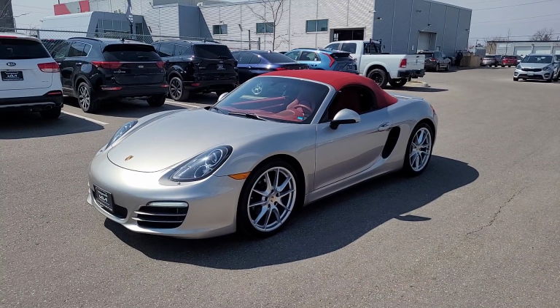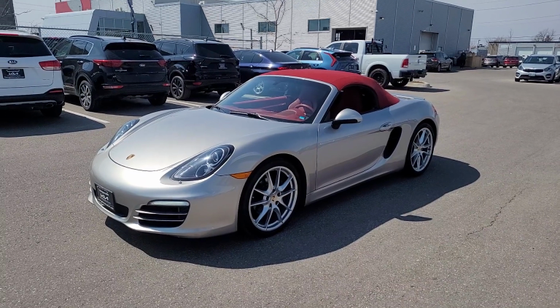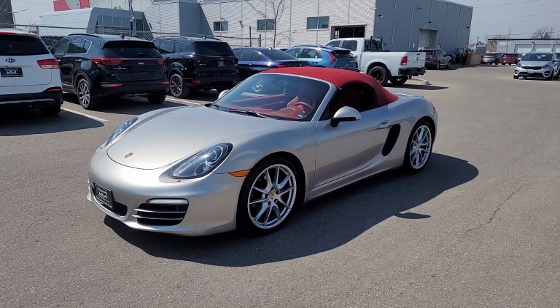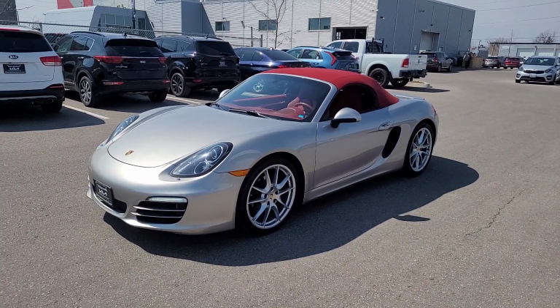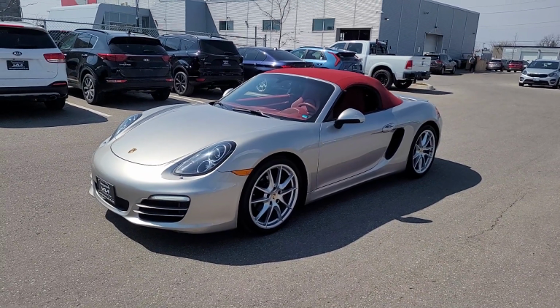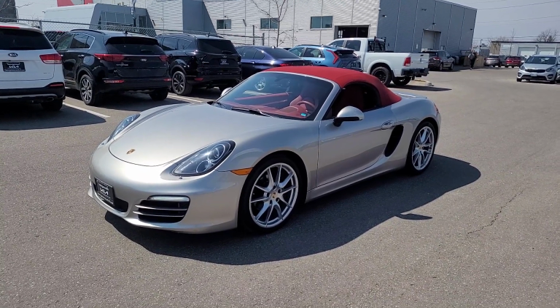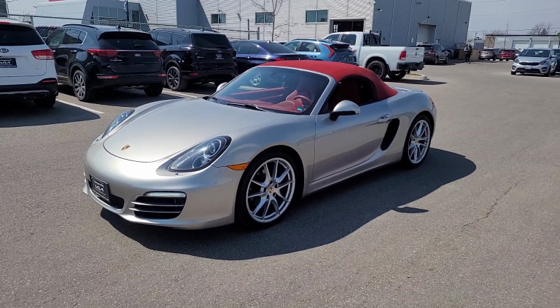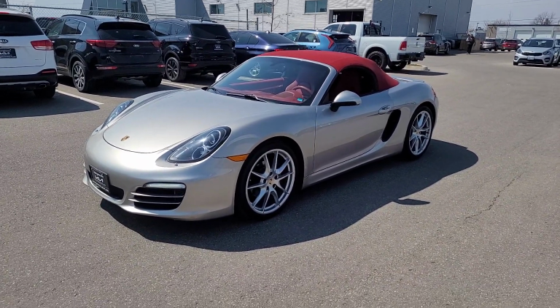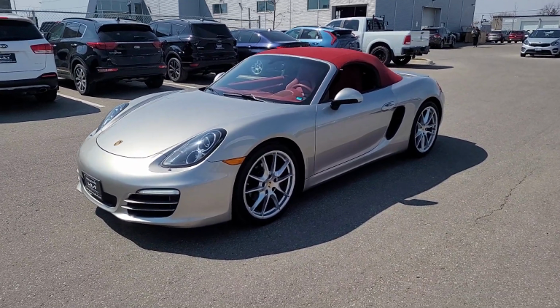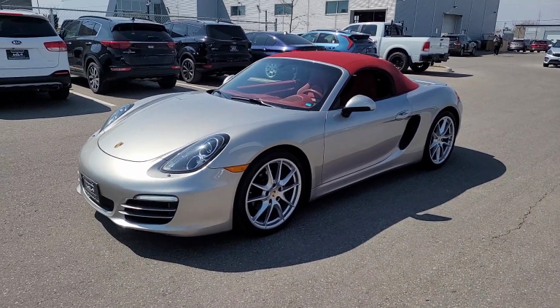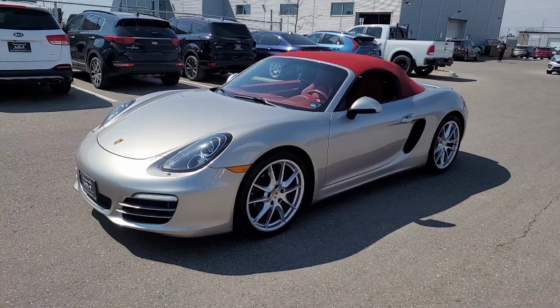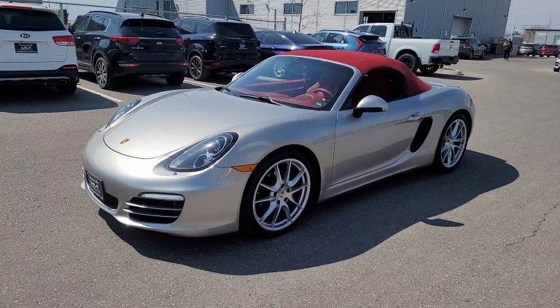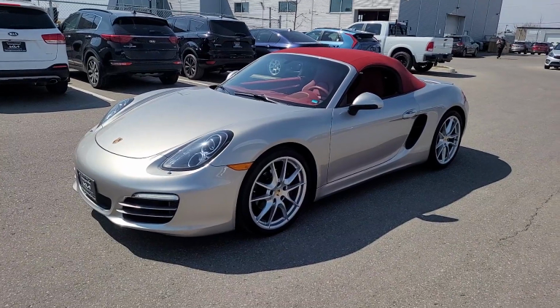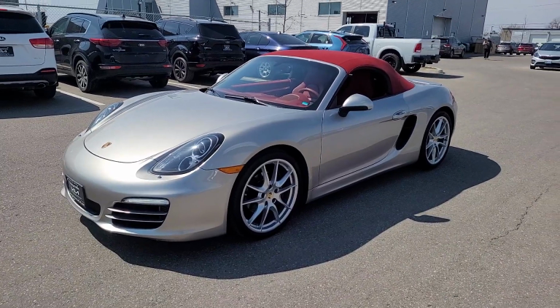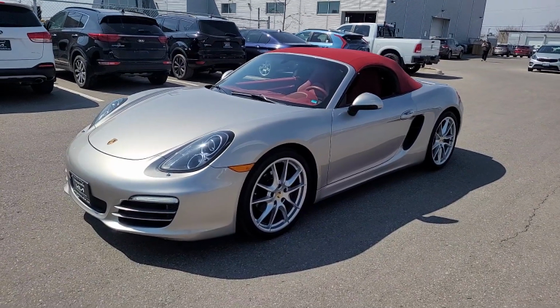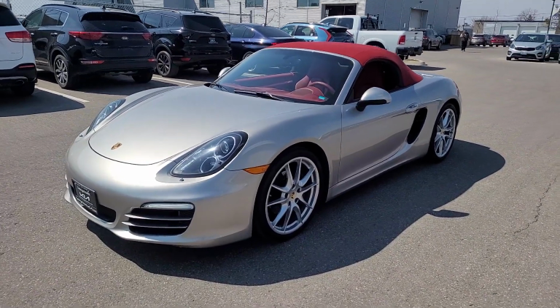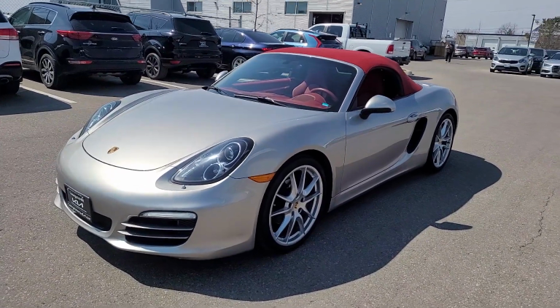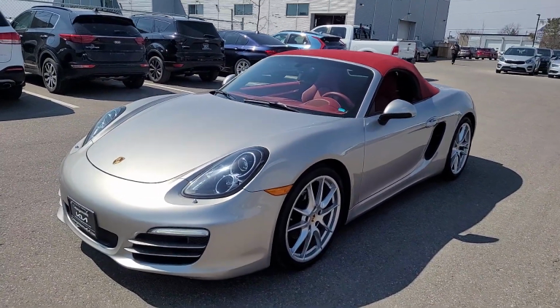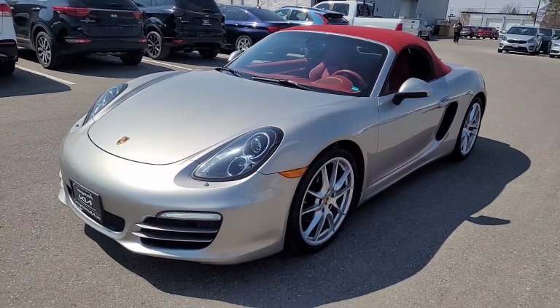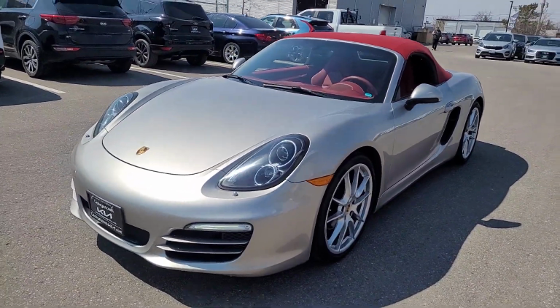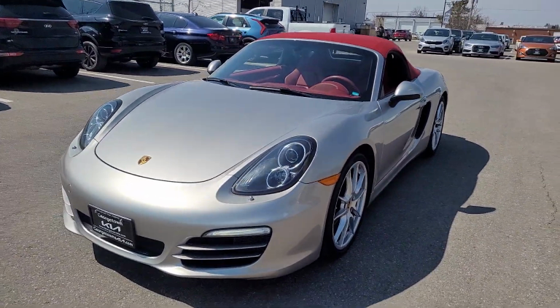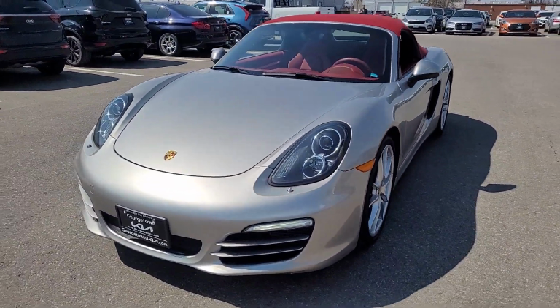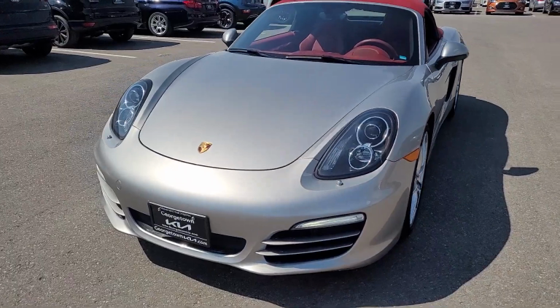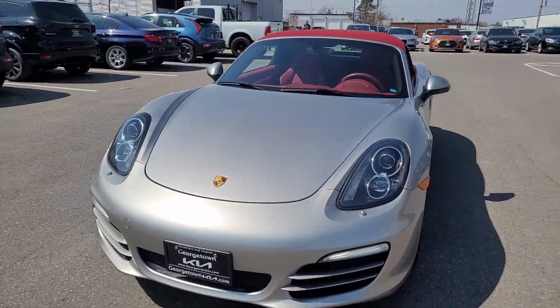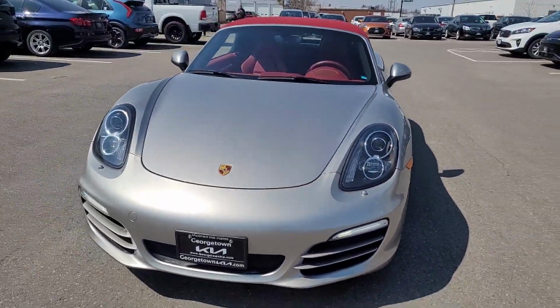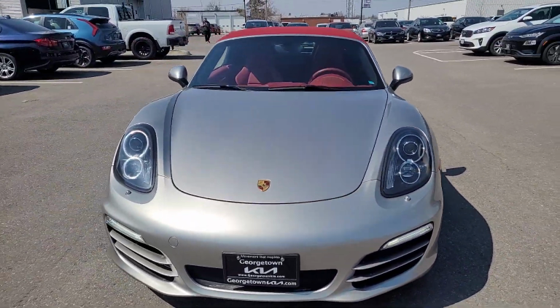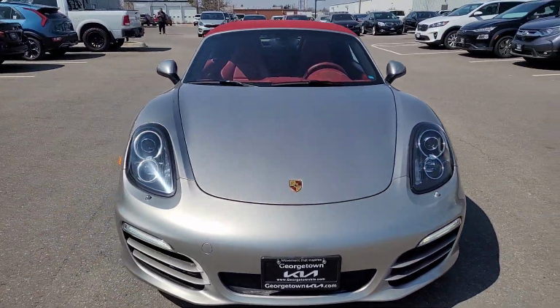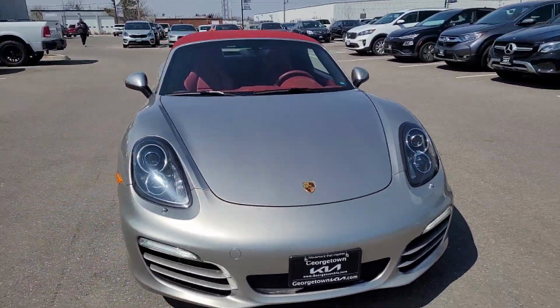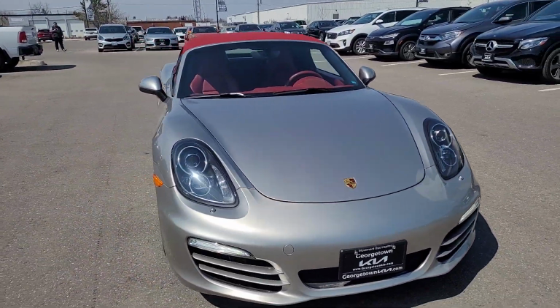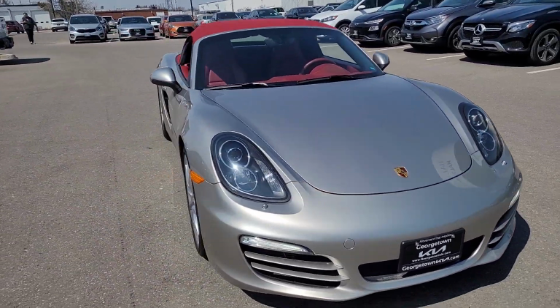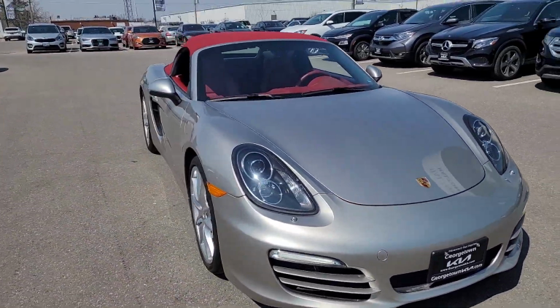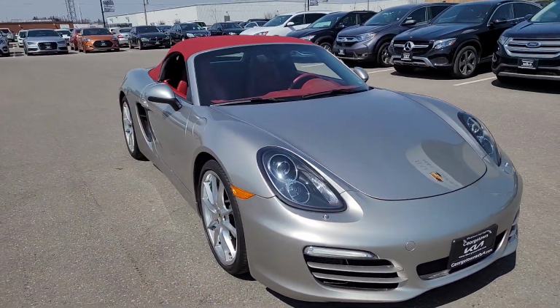Hi Ray, it's Marcus here from Georgetown Kia. Thanks for your interest in the 2013 Porsche Boxster — I just thought I'd do a quick video for you so you can get a better look at it before coming out to take it for a test drive.